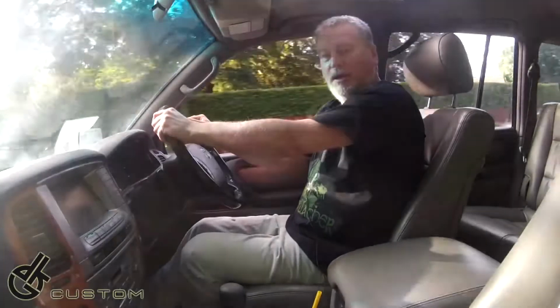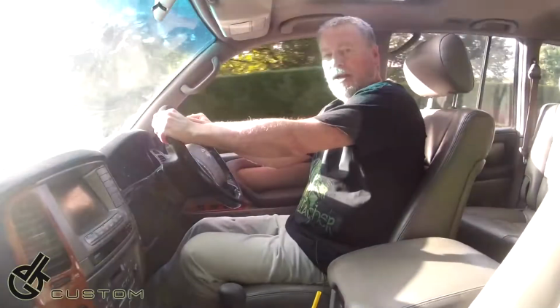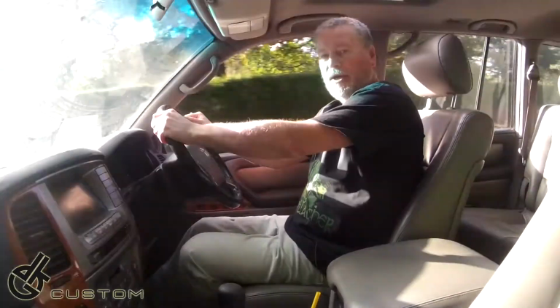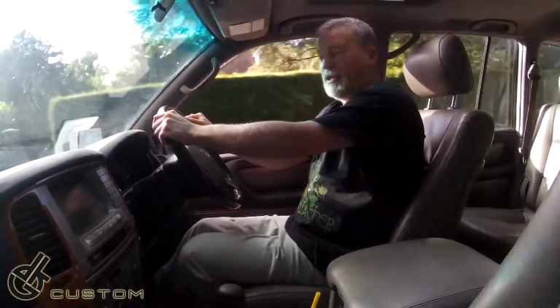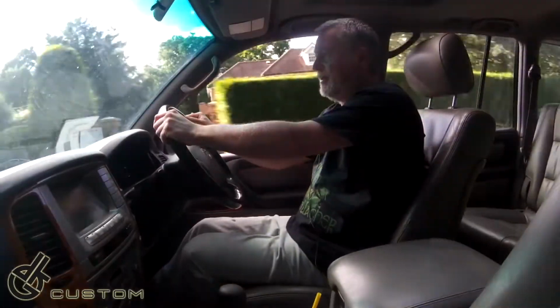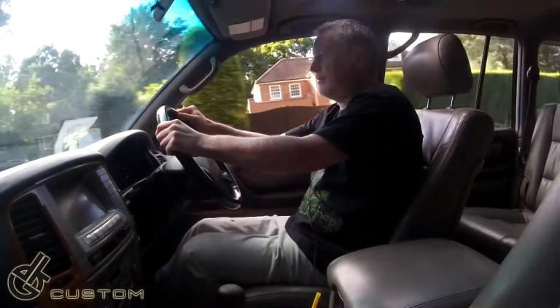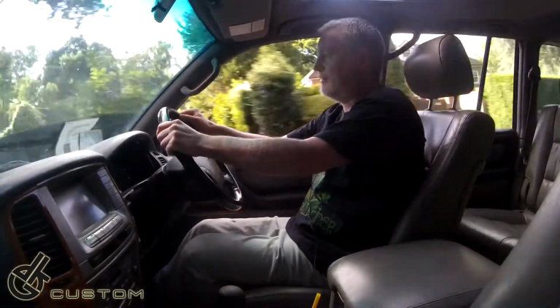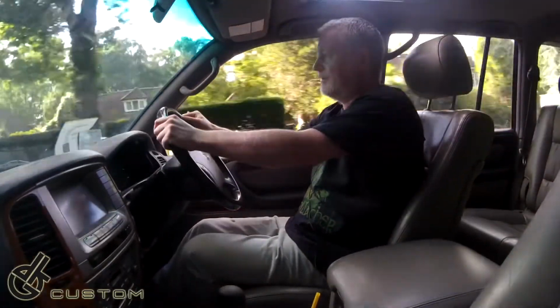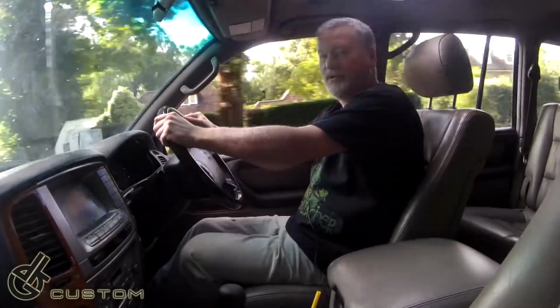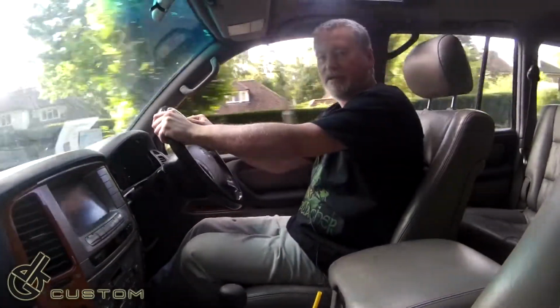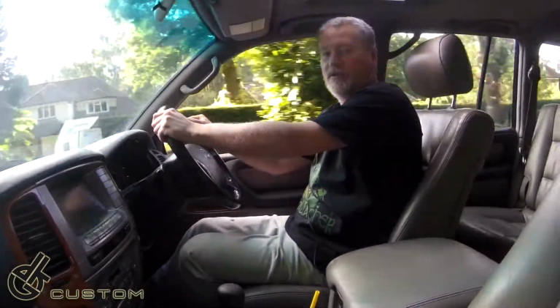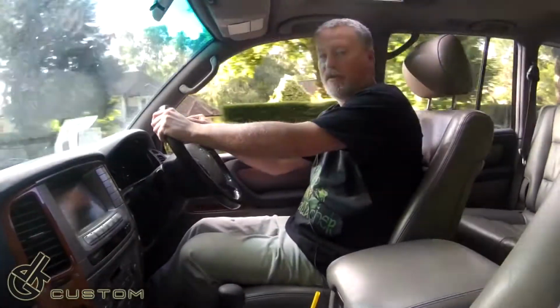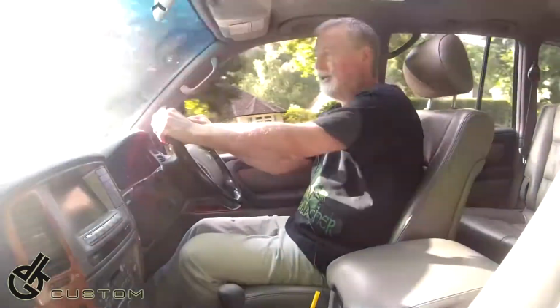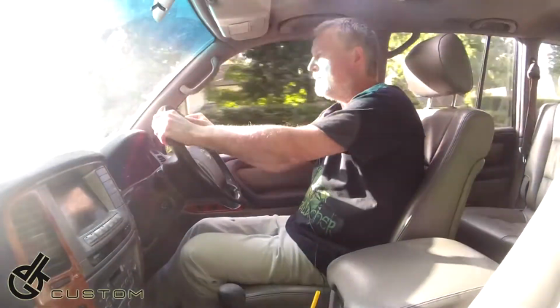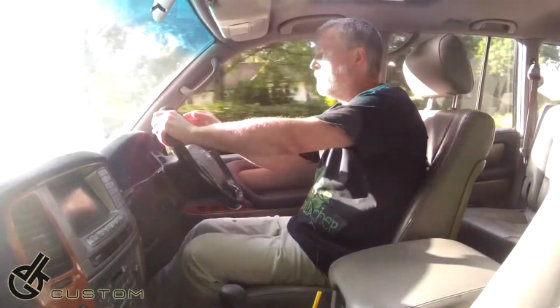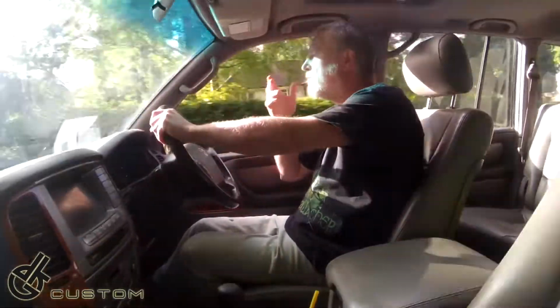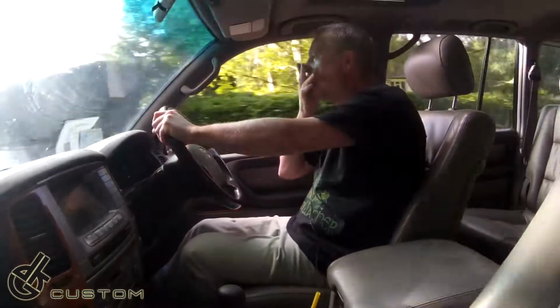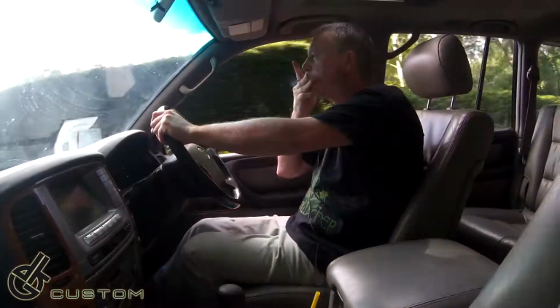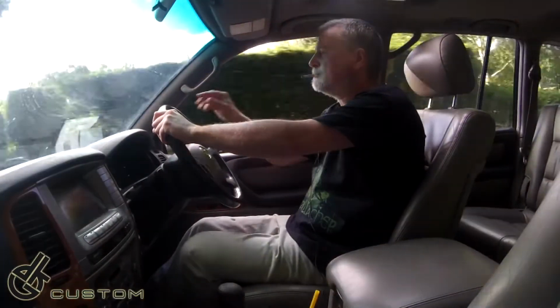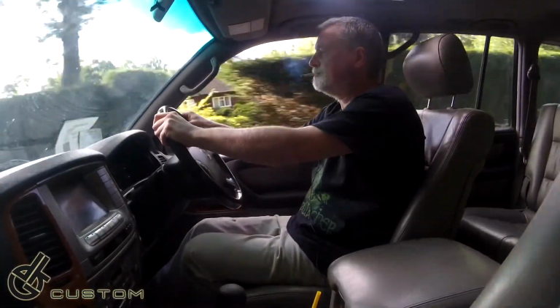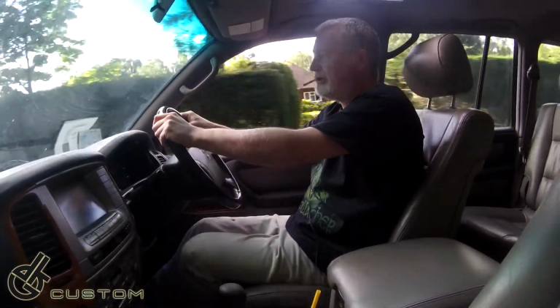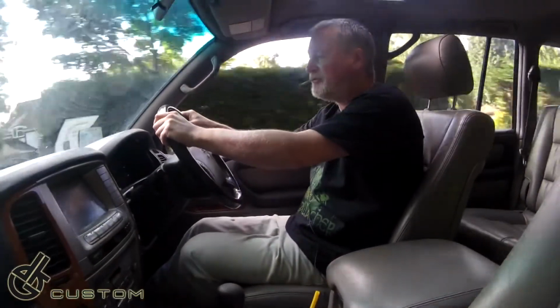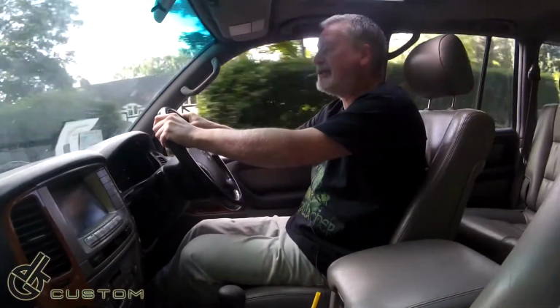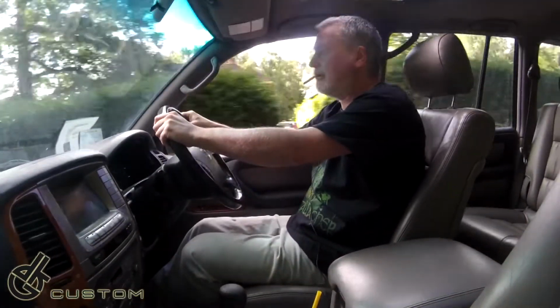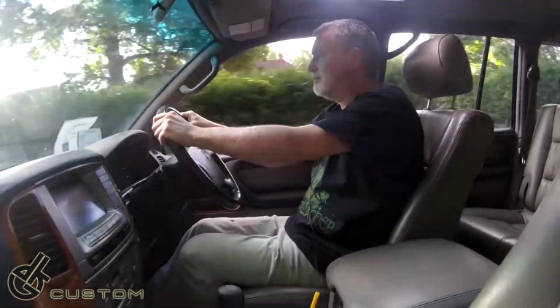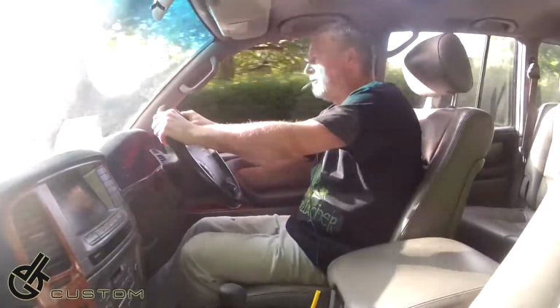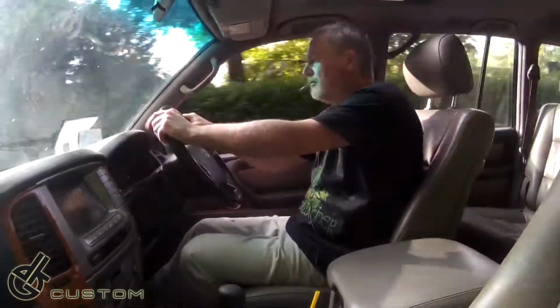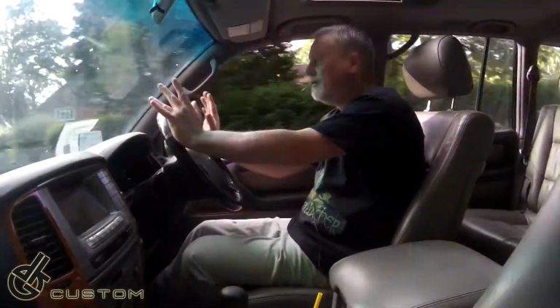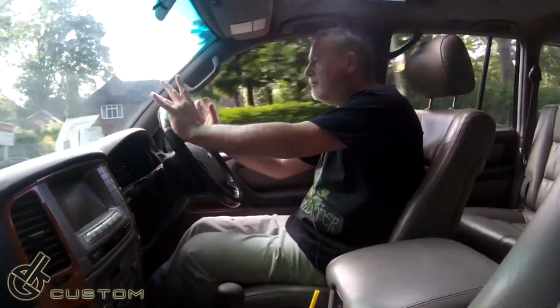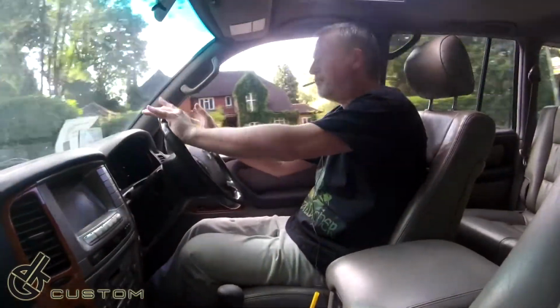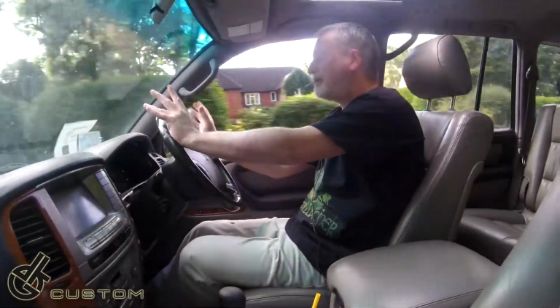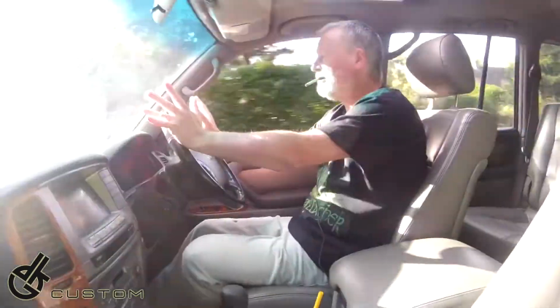Hello you buggers, thought I'd take you out for a little drive today. I'm off to Tesco. Party time!